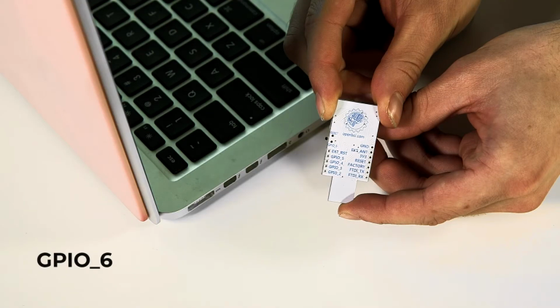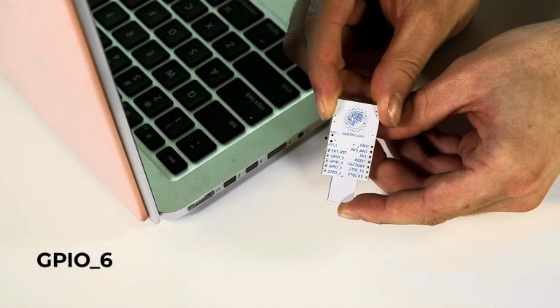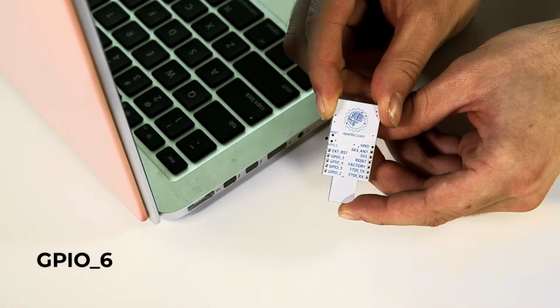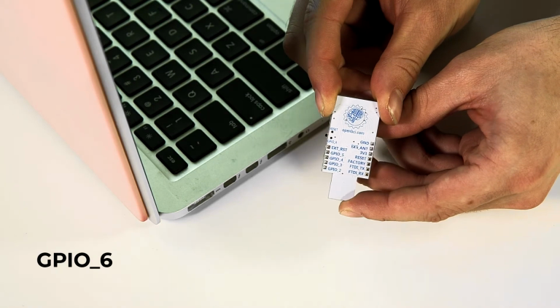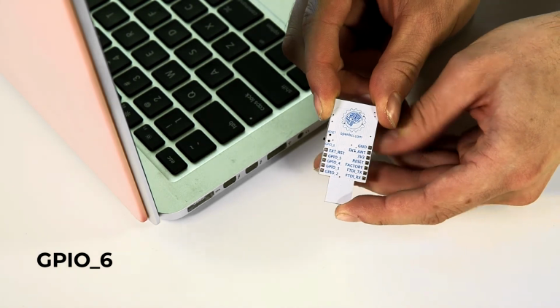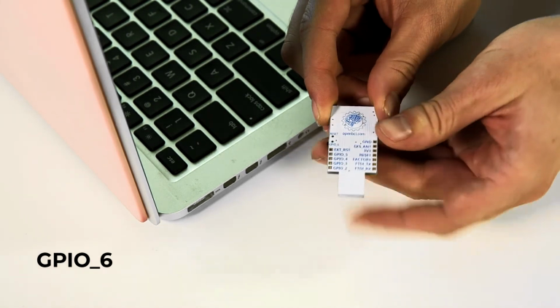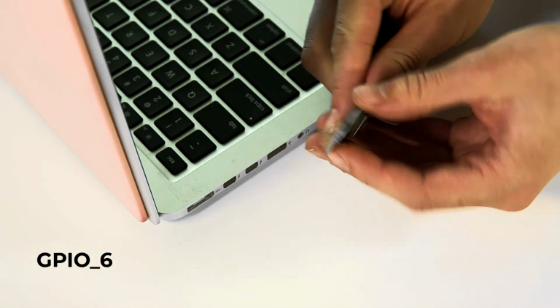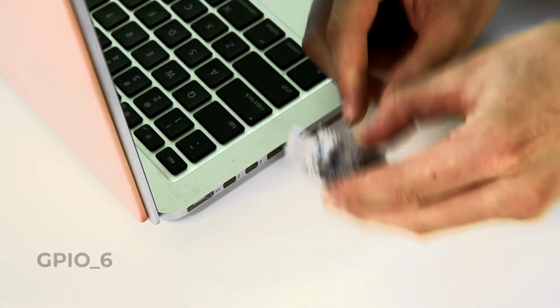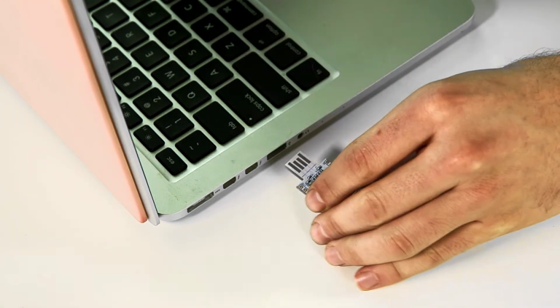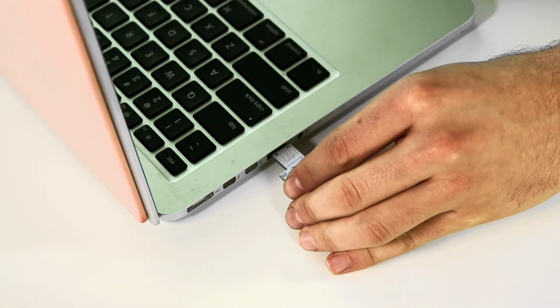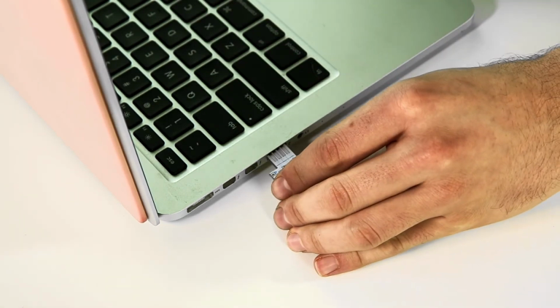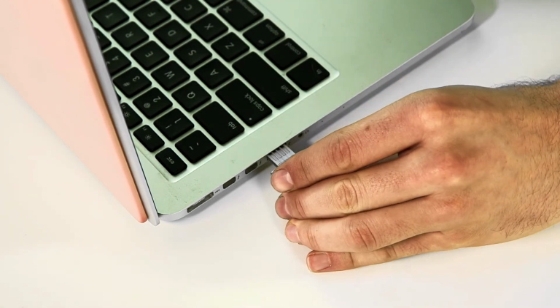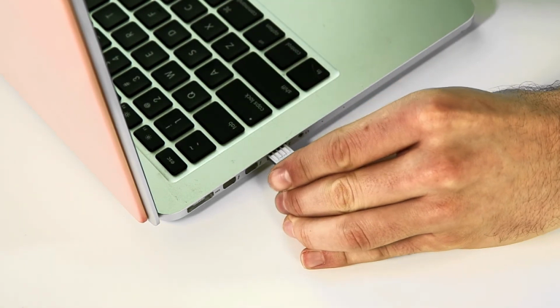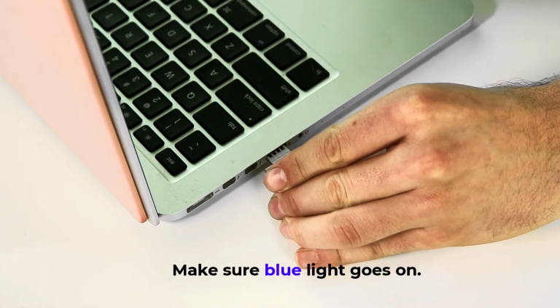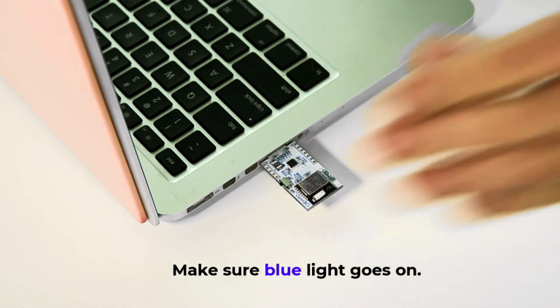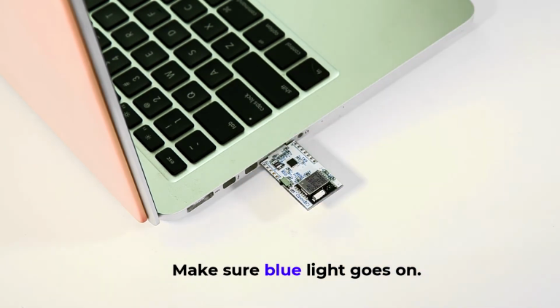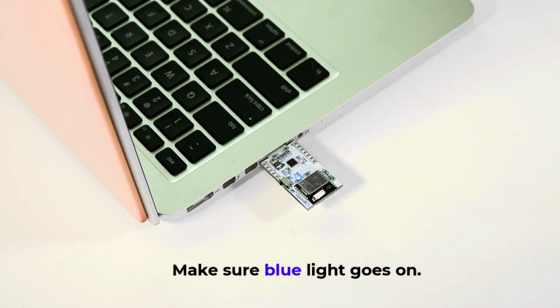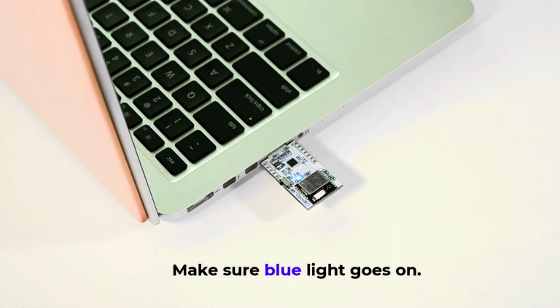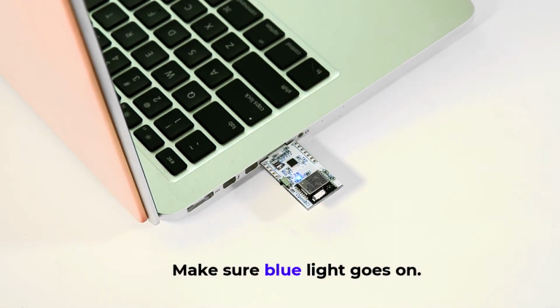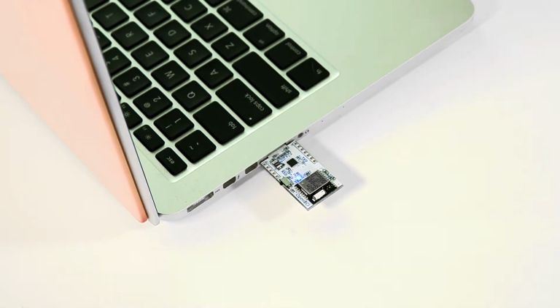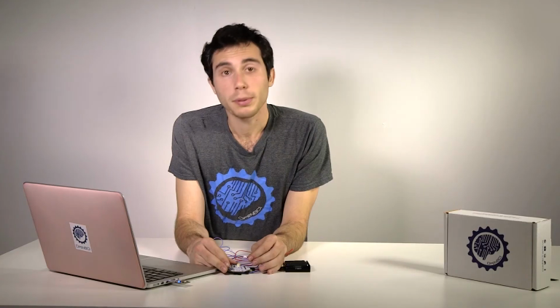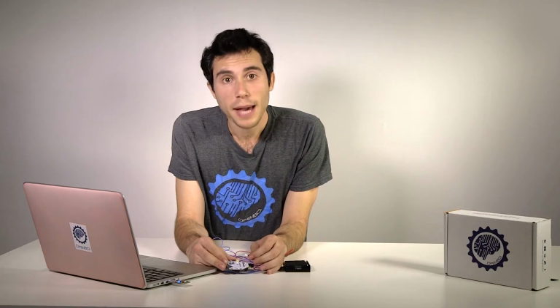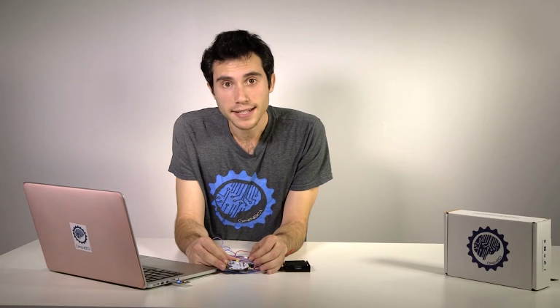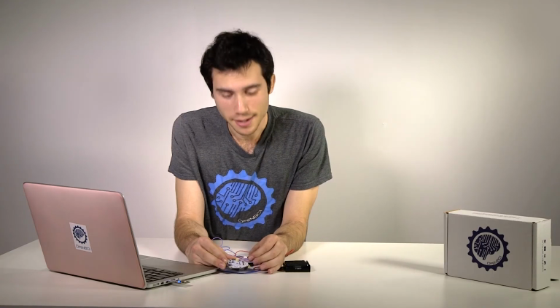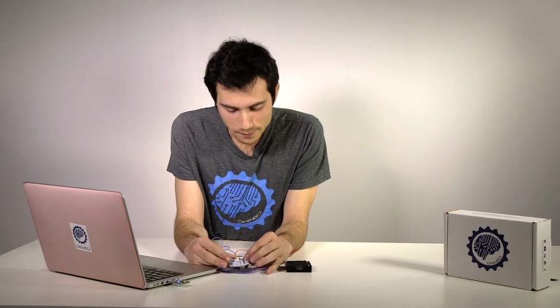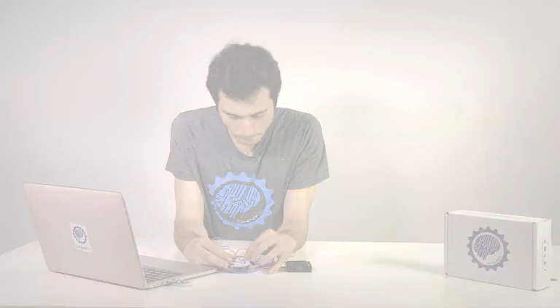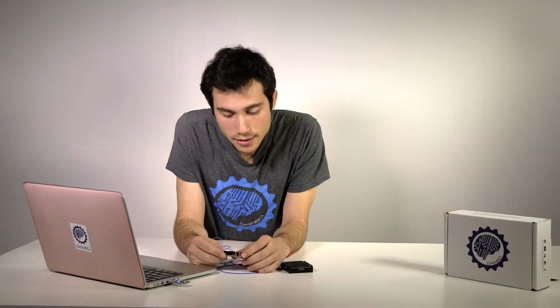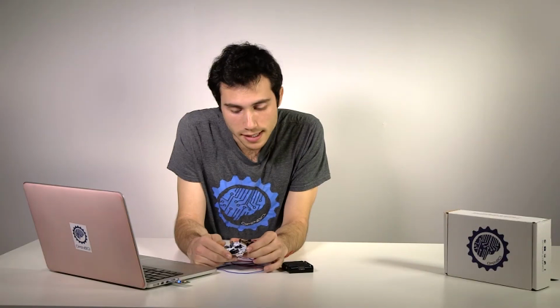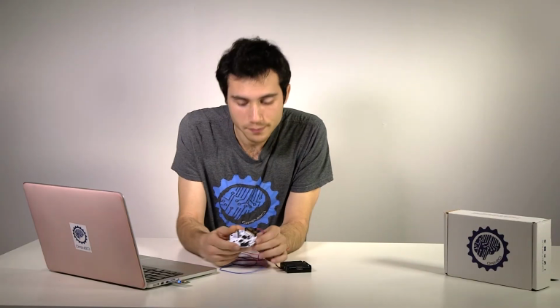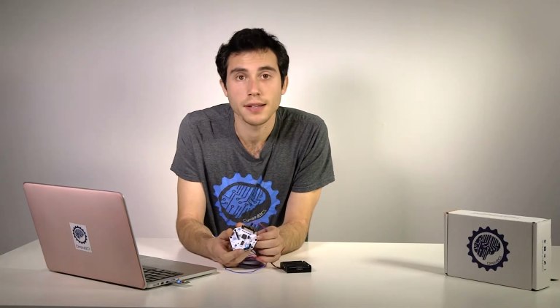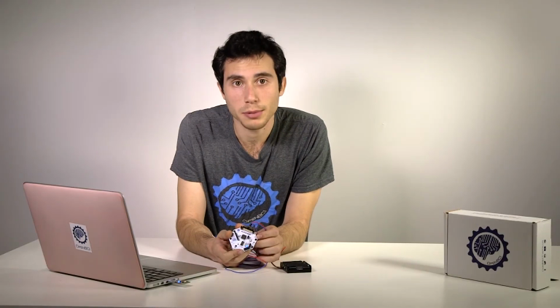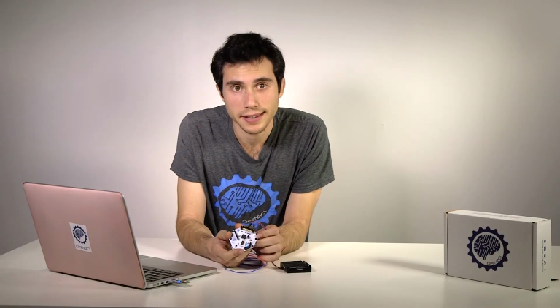Make sure the switch is set to GPIO6. Then plug the USB dongle into the computer. We plug in the battery pack to the Cyton Board, then turn on the Cyton. You should see a solid blue LED light.